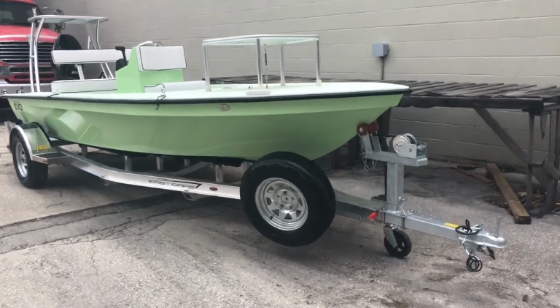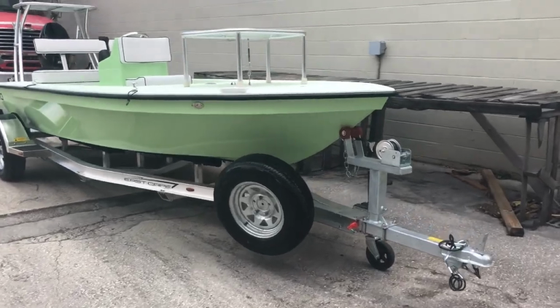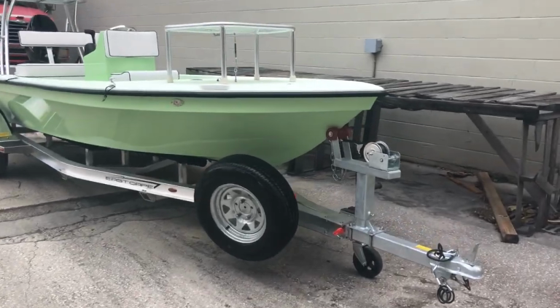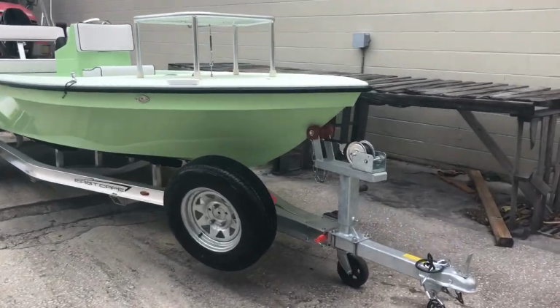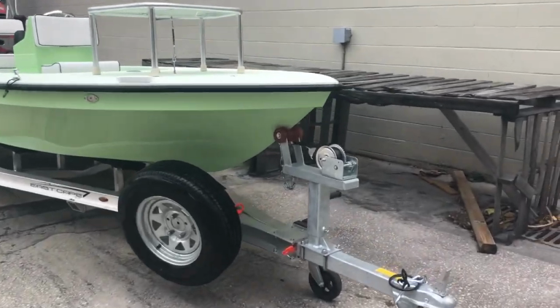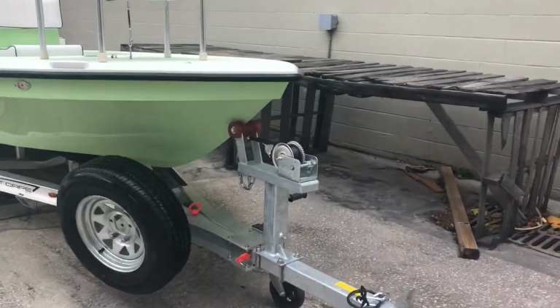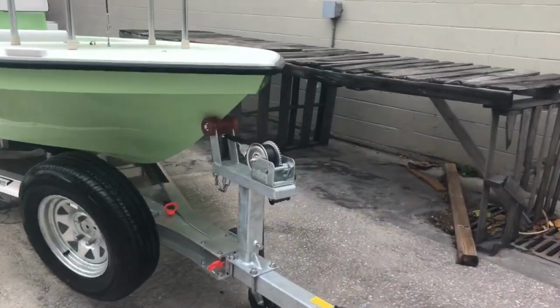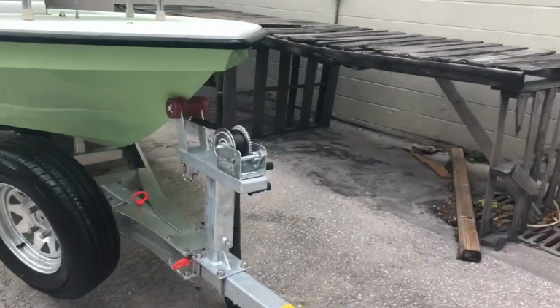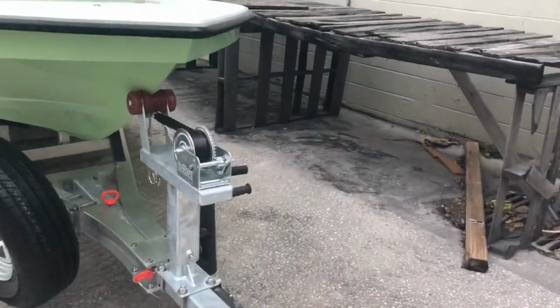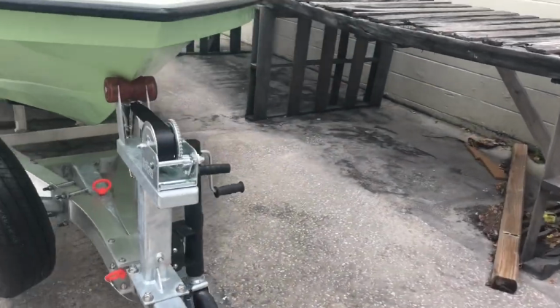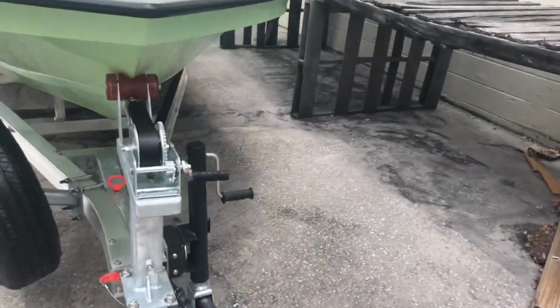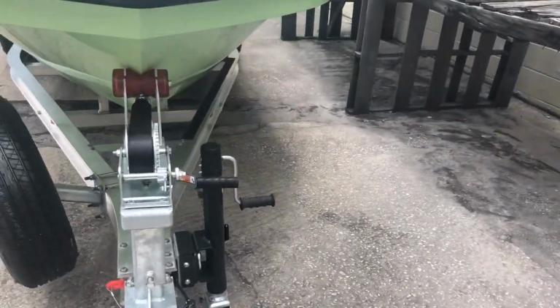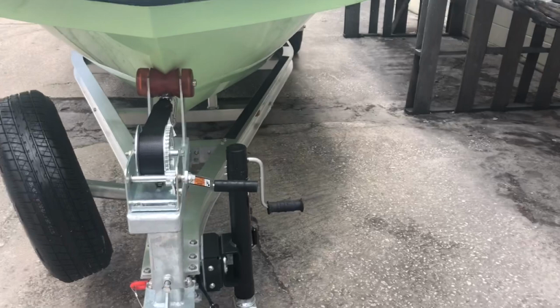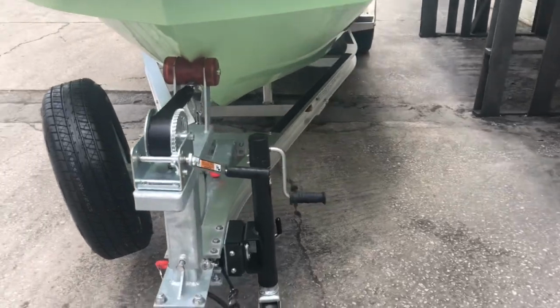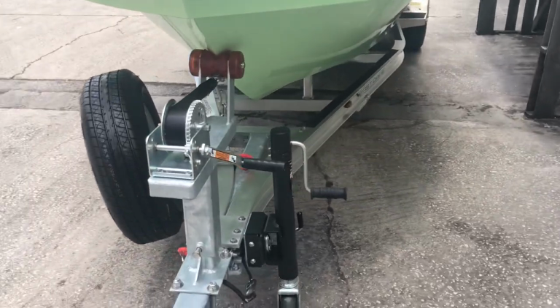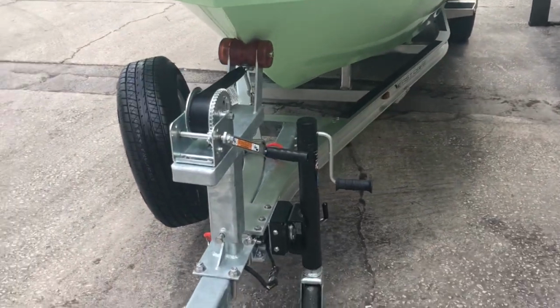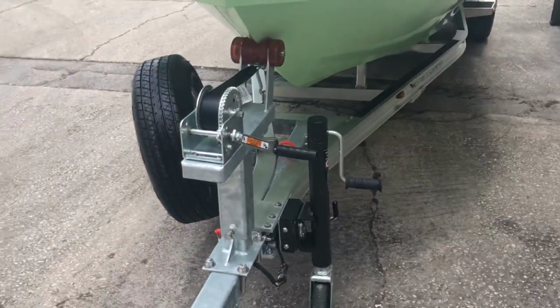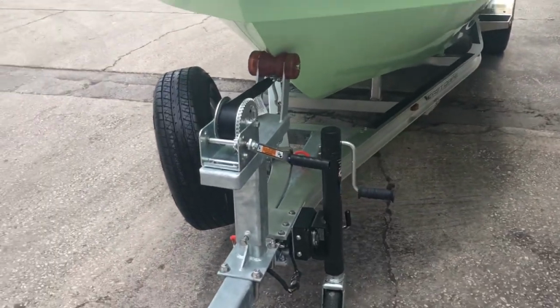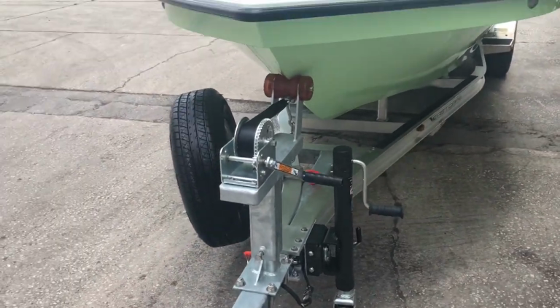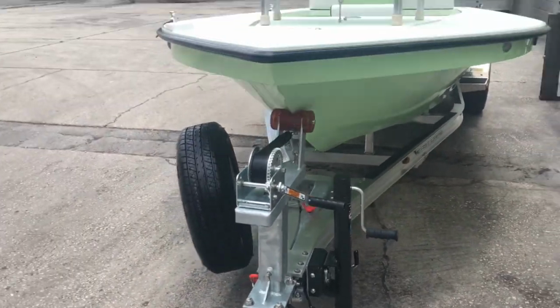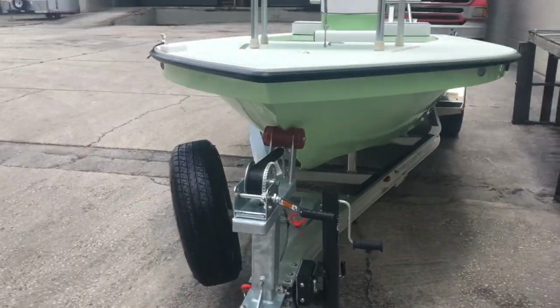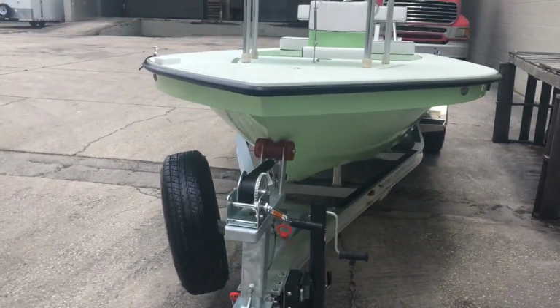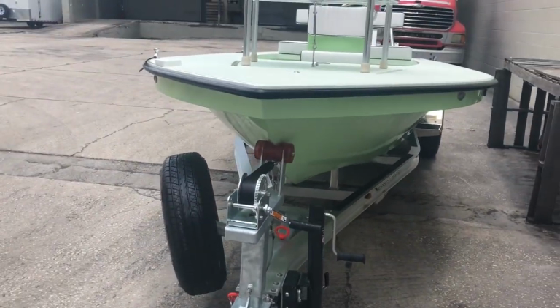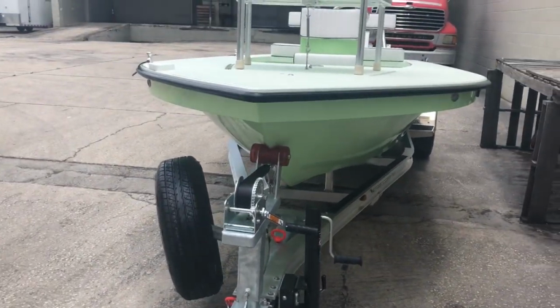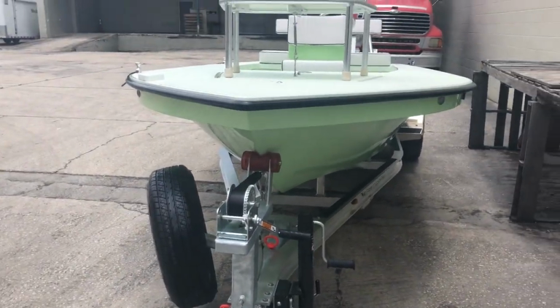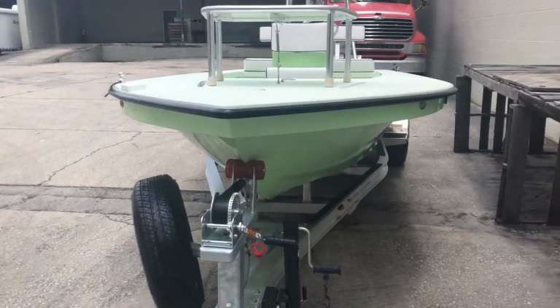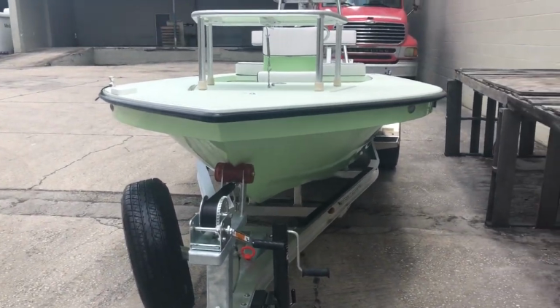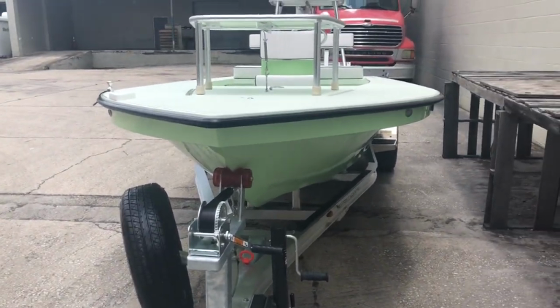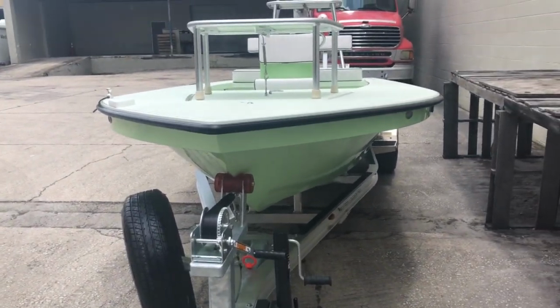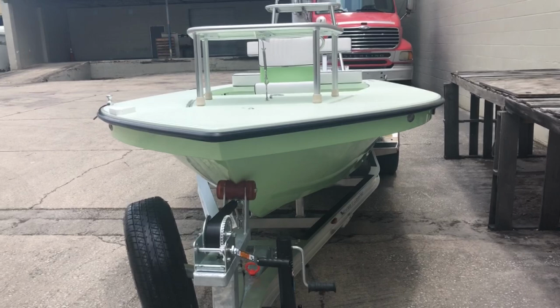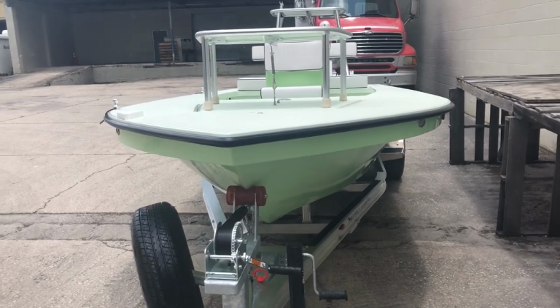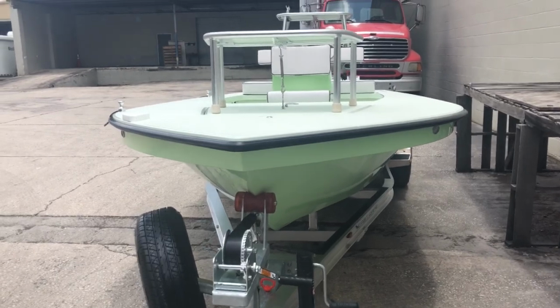Hey guys, what's going on? It's Kevin, East Cape. I got a little longer video here. So we got the slide-out tongue. Doing this makes the boat longer than the trailer. We've been doing this for years on our boats.